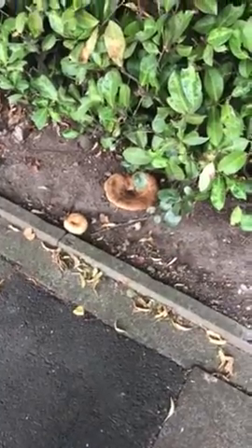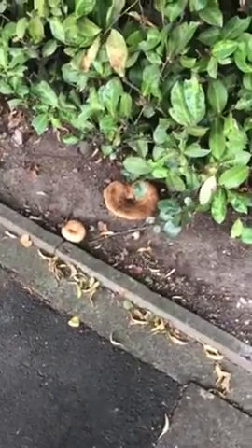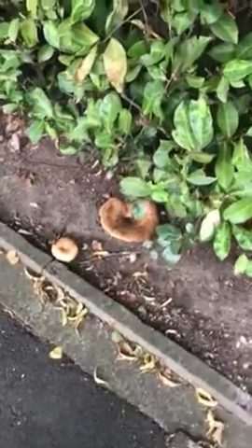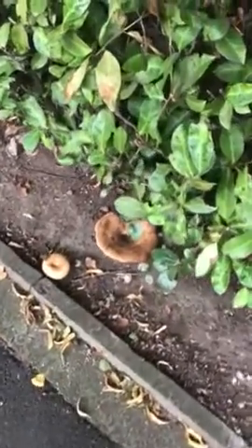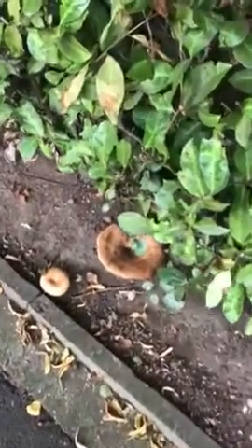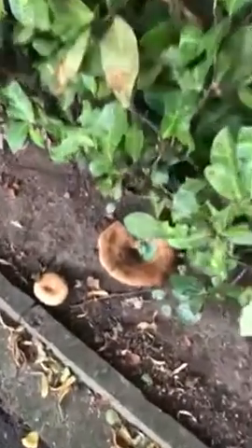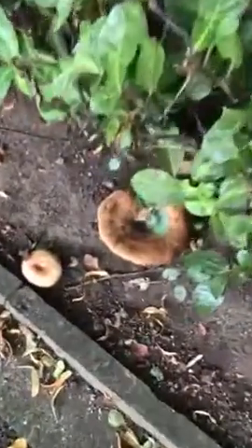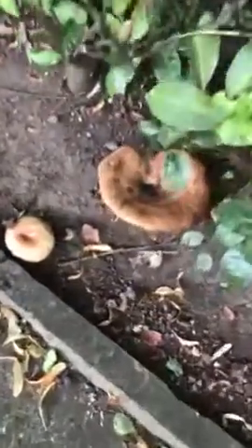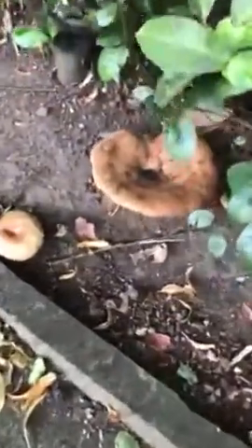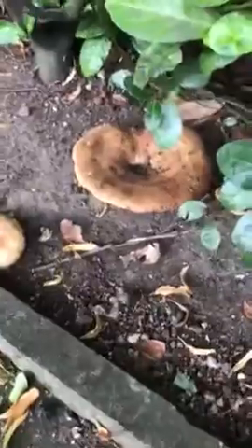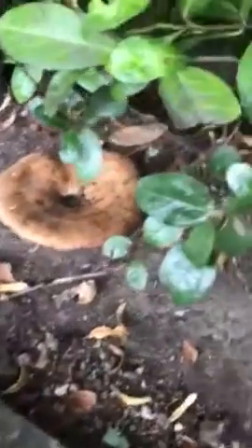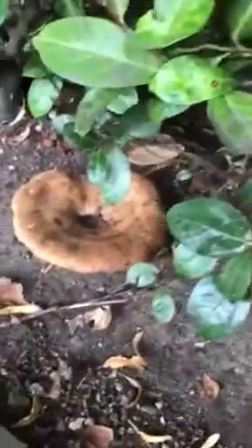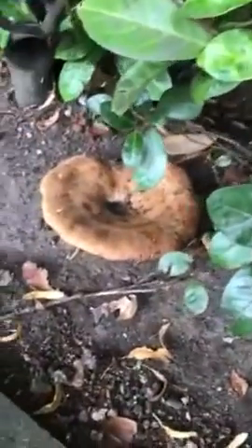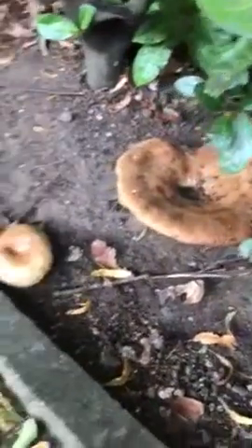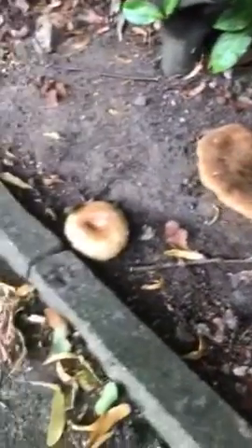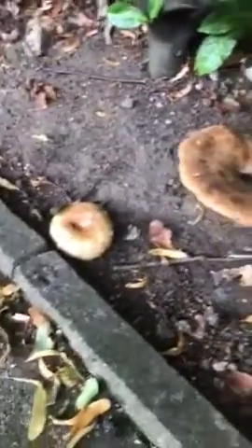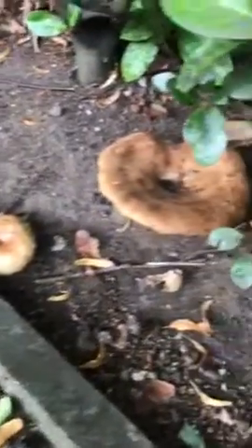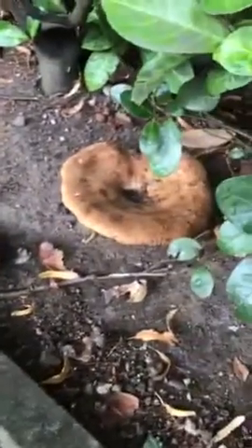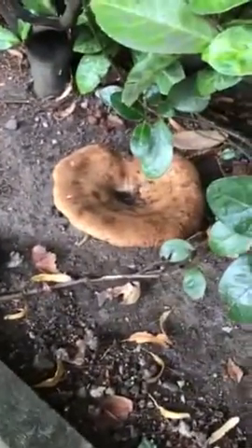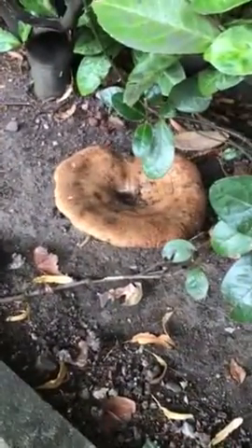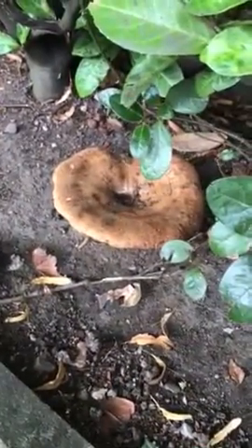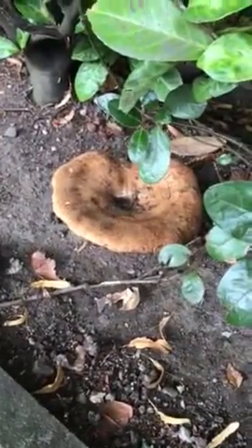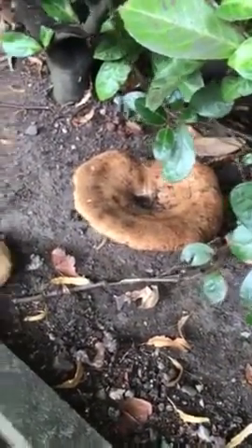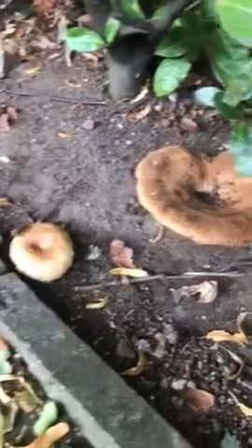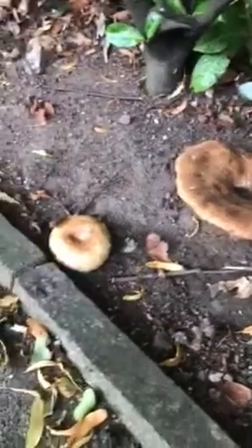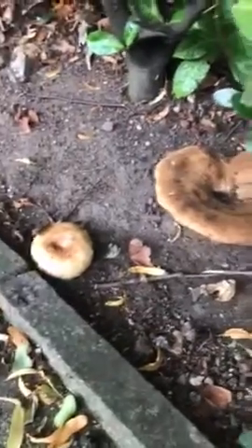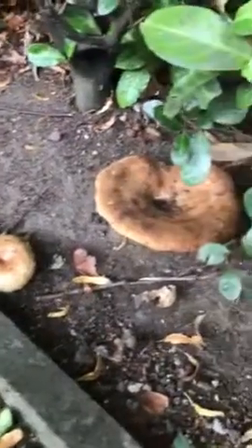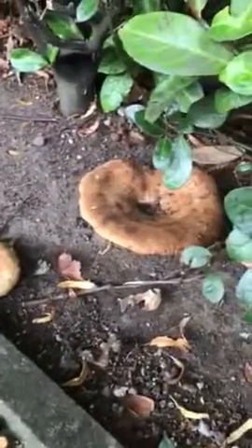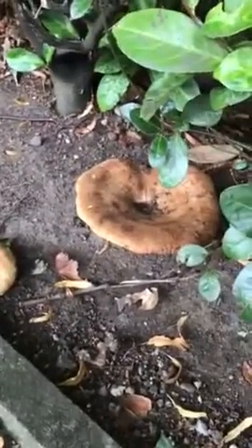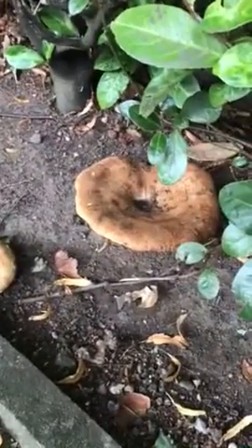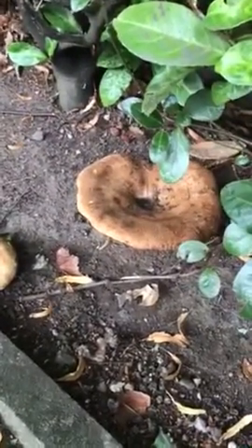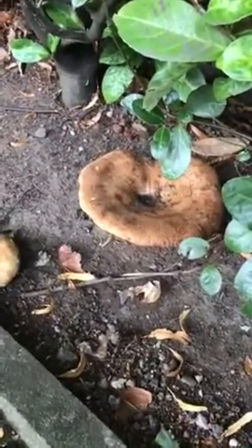Well, here's a beauty, or so you would think. This is actually a rather nasty fungi. It's called a brown roll rim or Paxillus involutus.